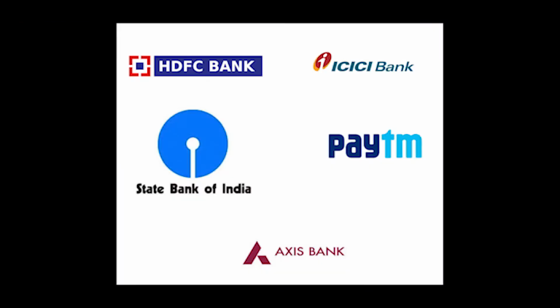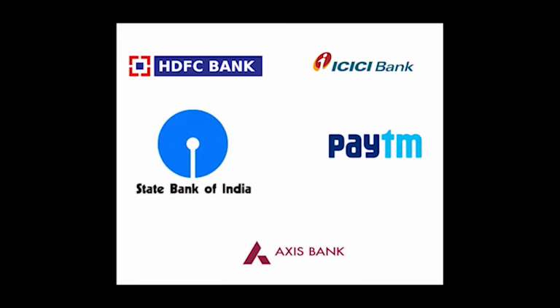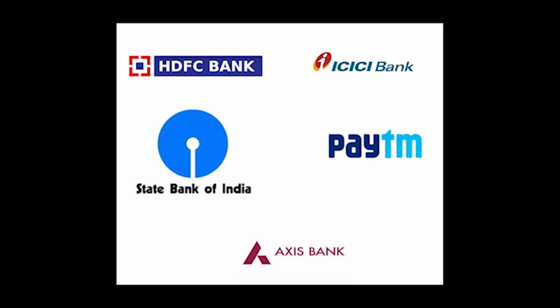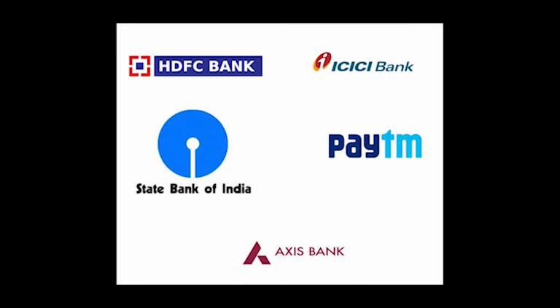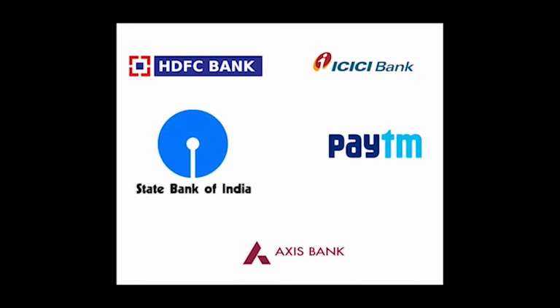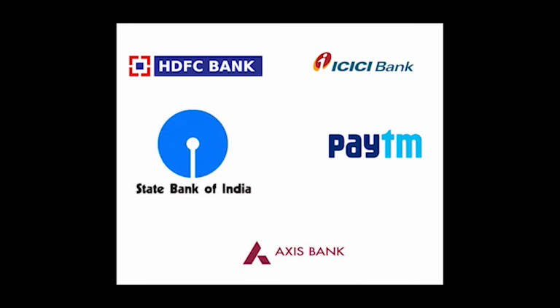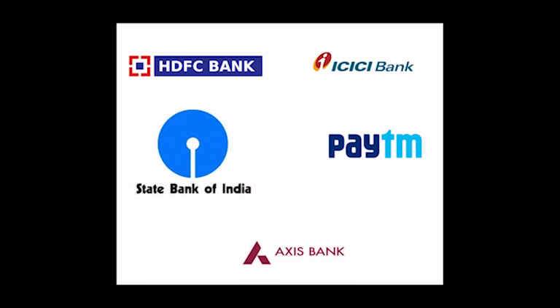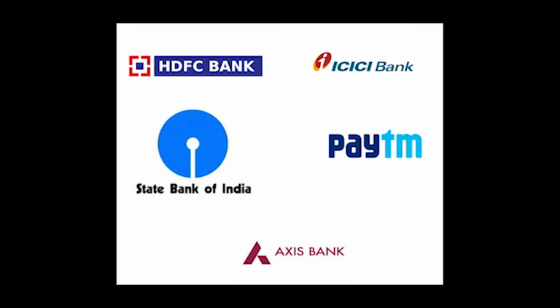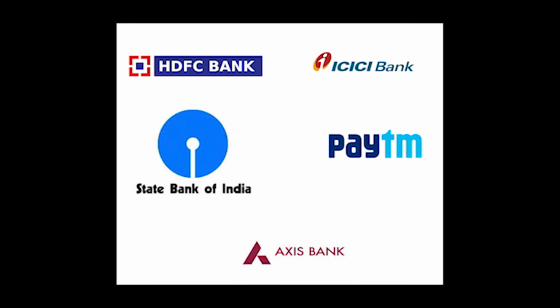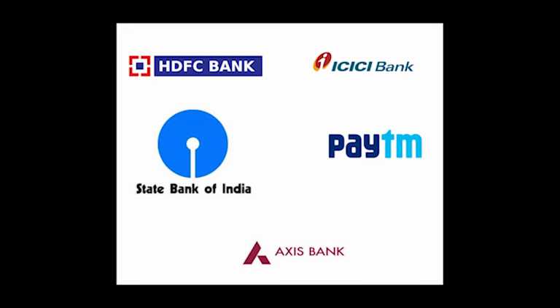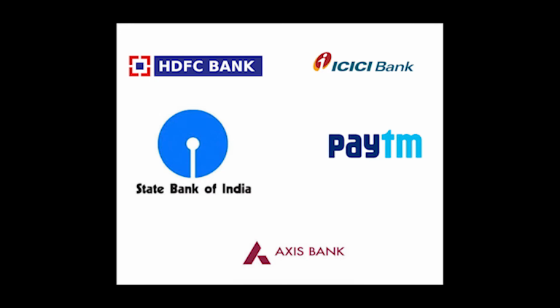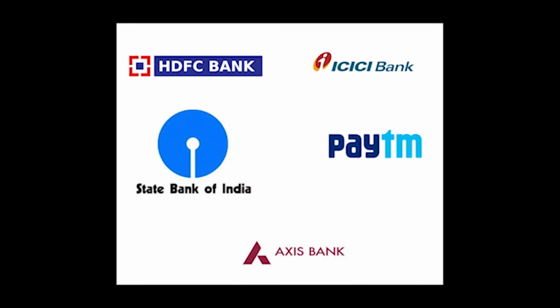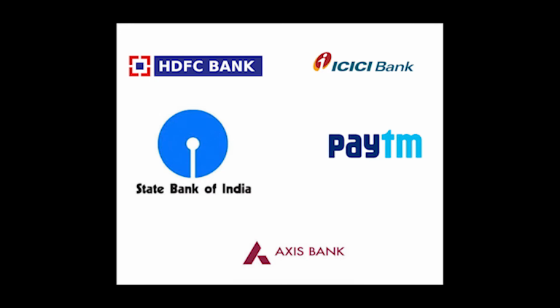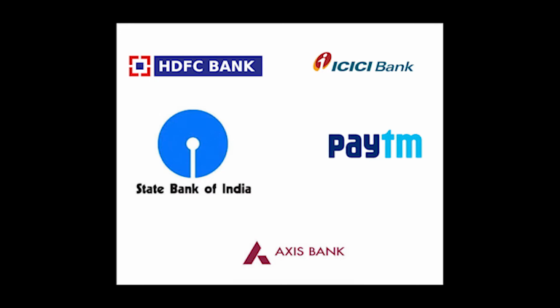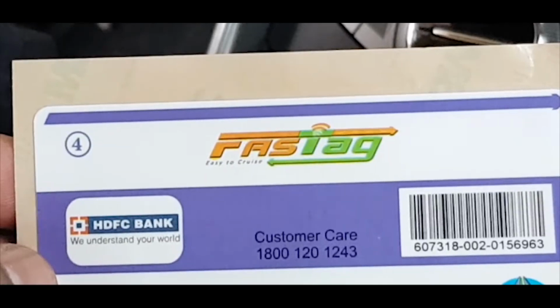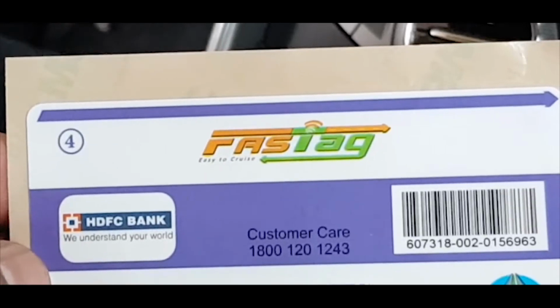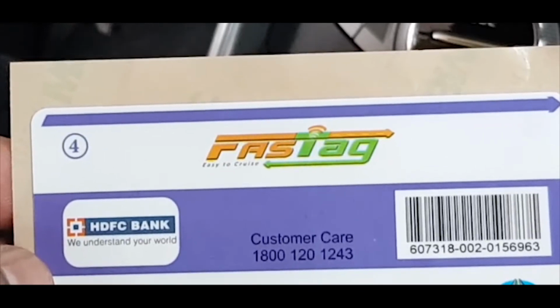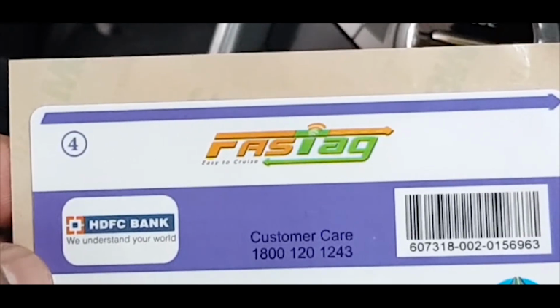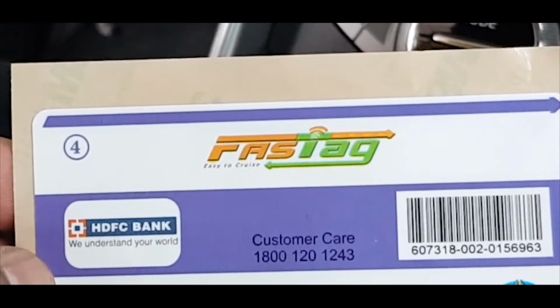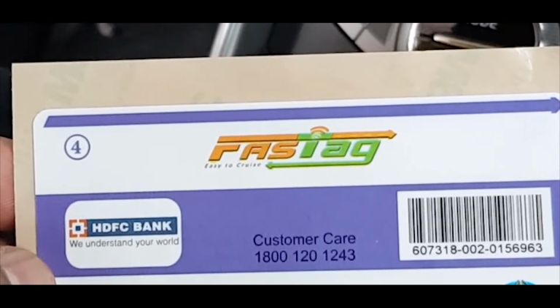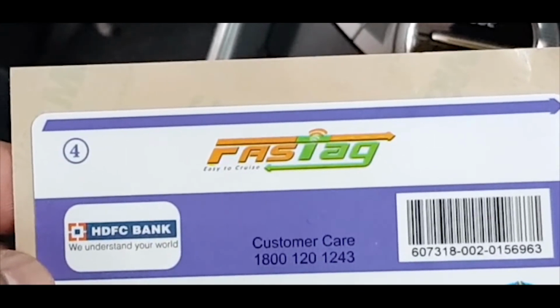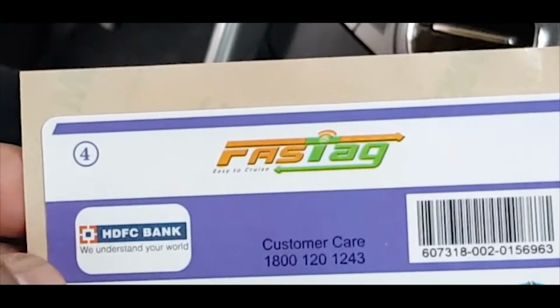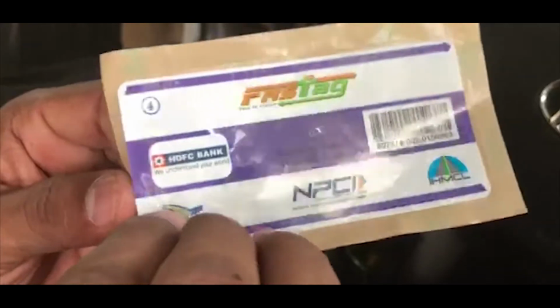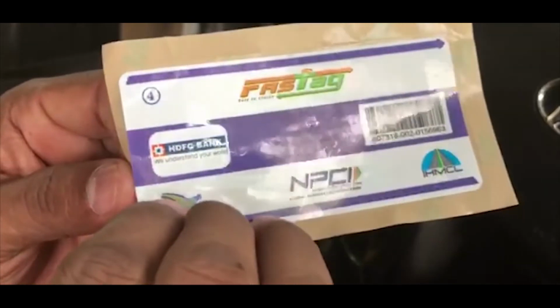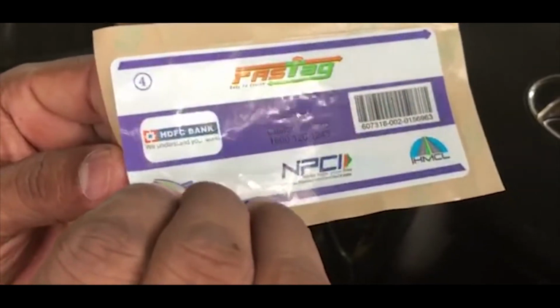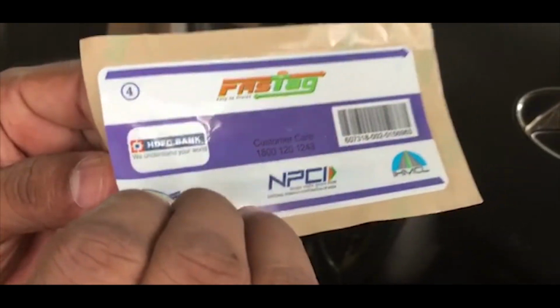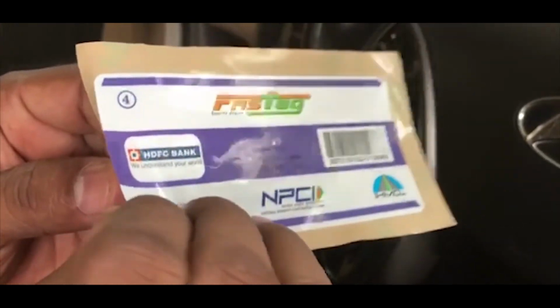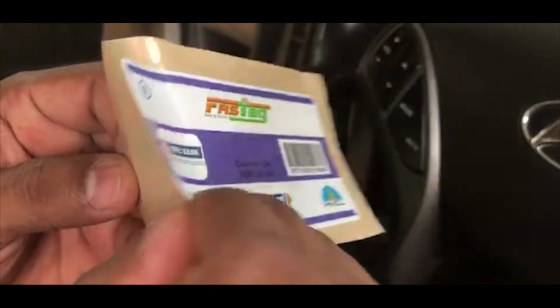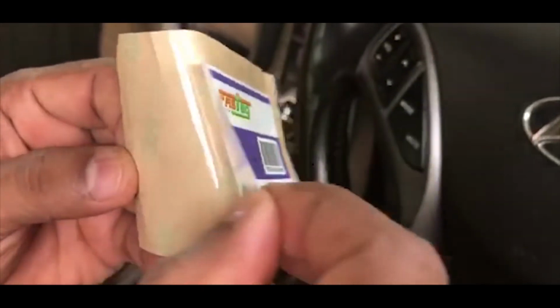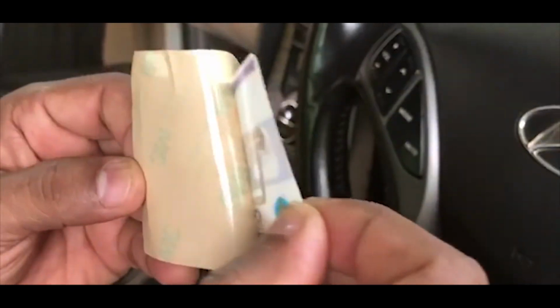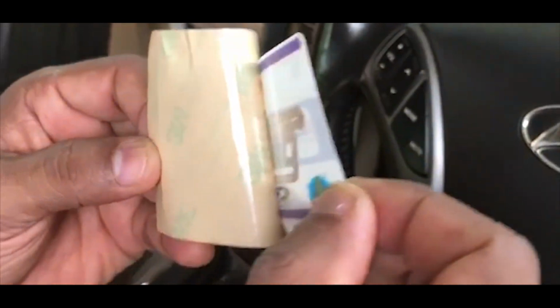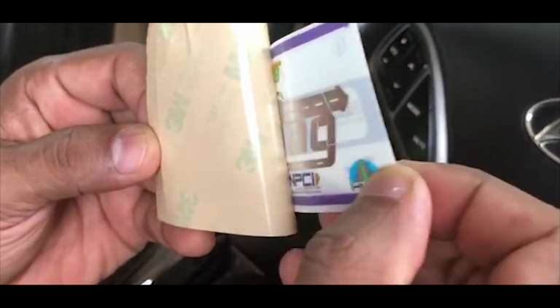I have a few important links in the description below which will be of help. The FASTag is to be stuck in the middle of the windscreen just below the rear view mirror.